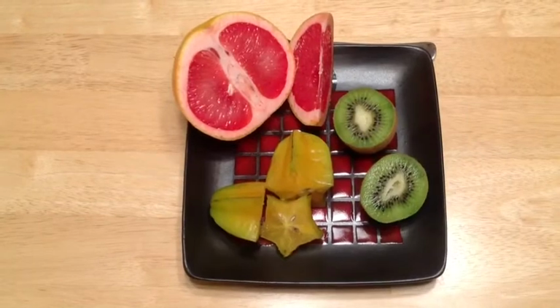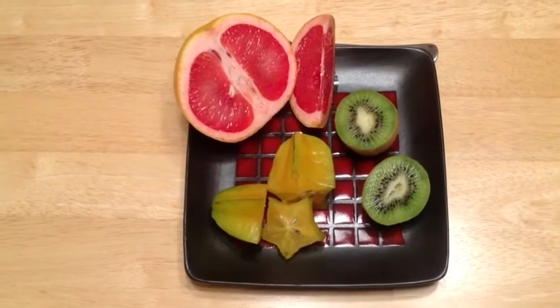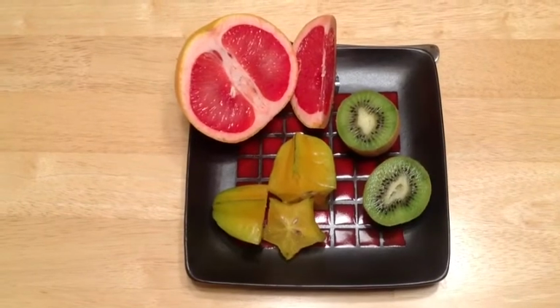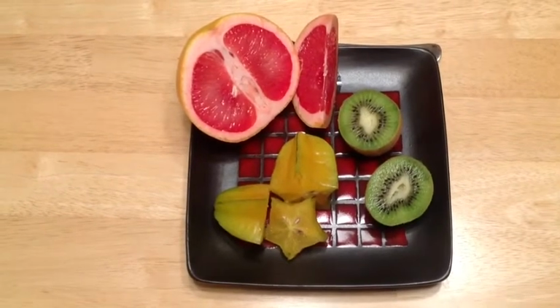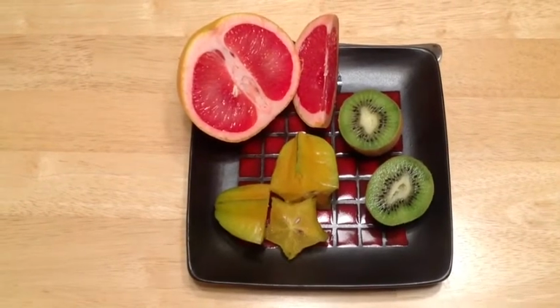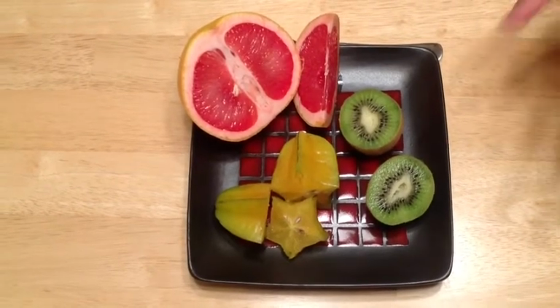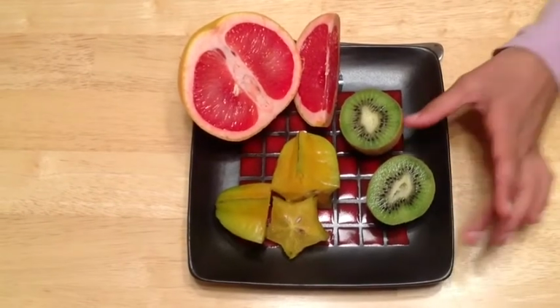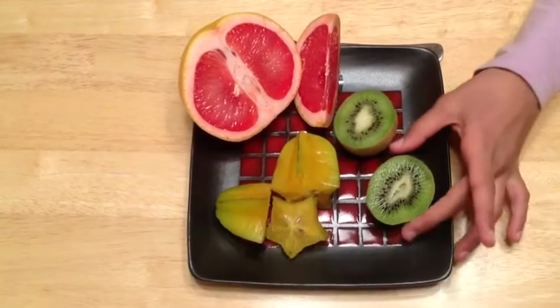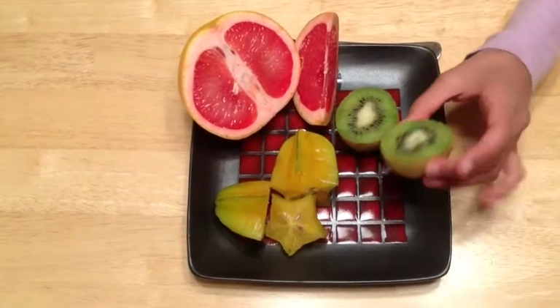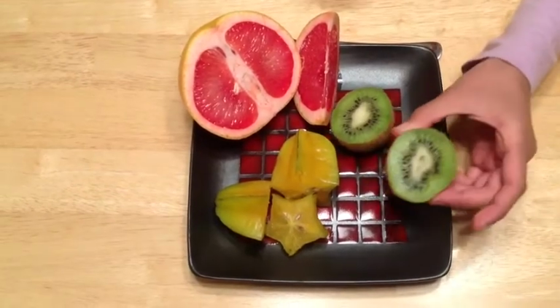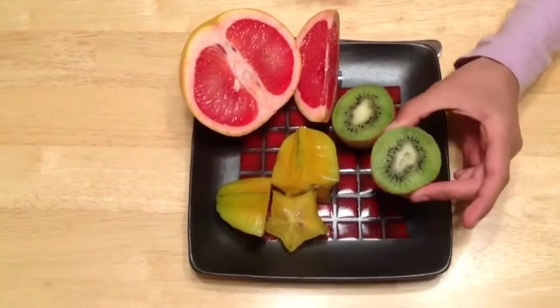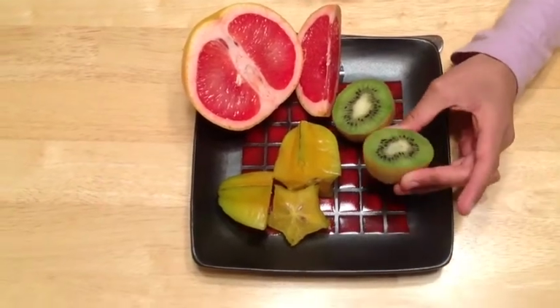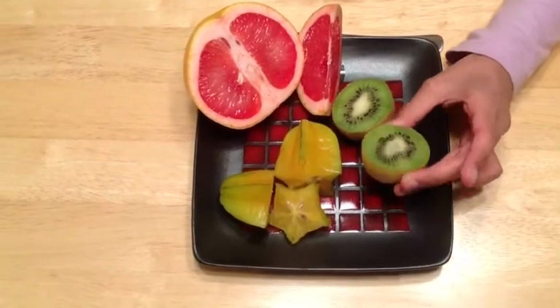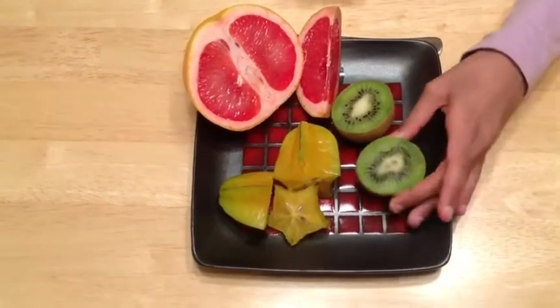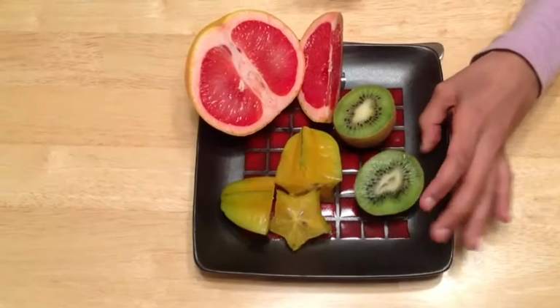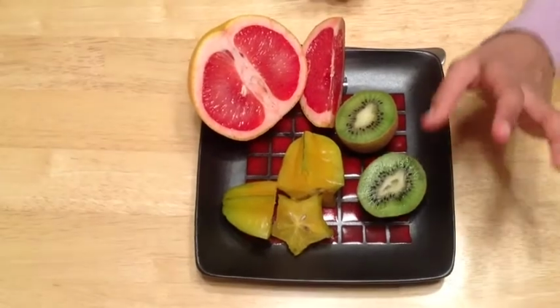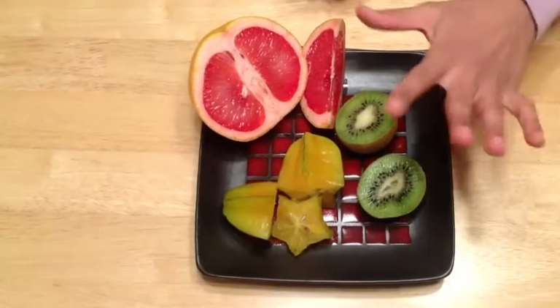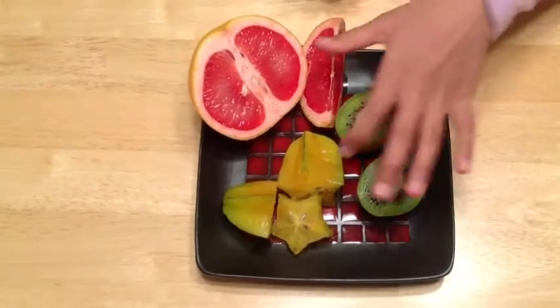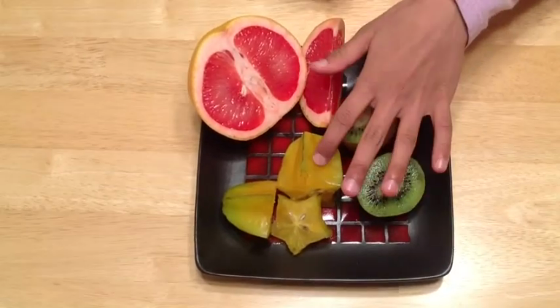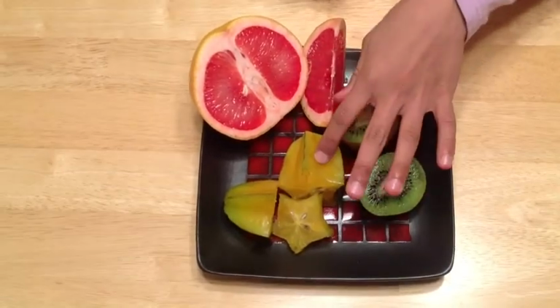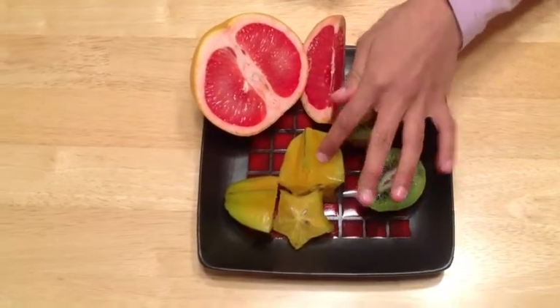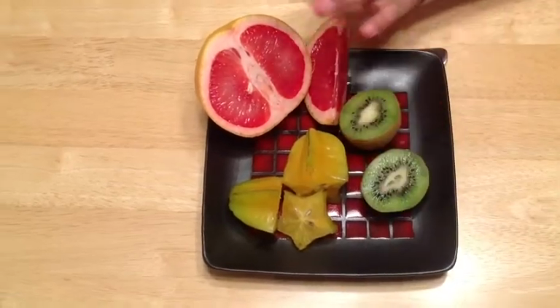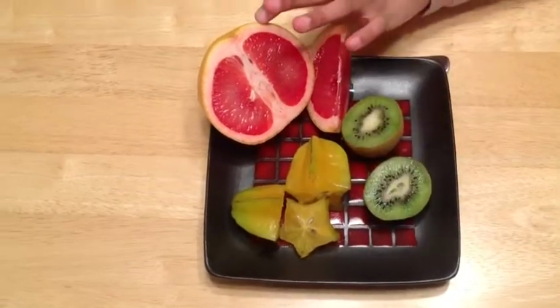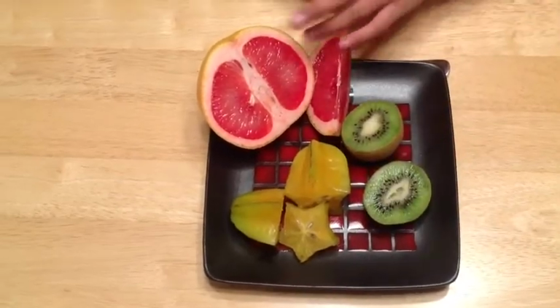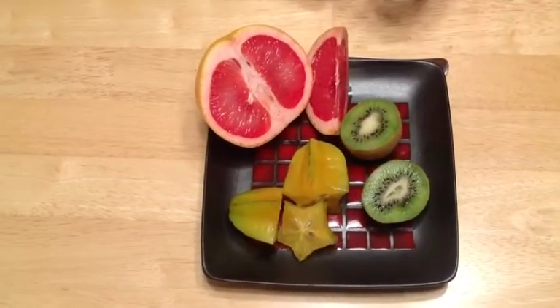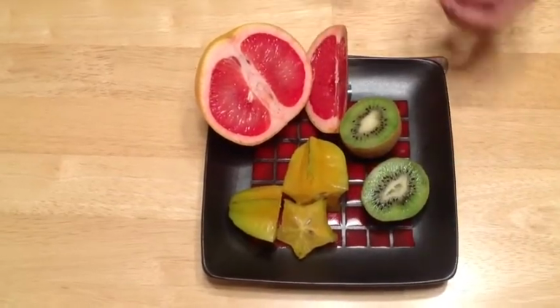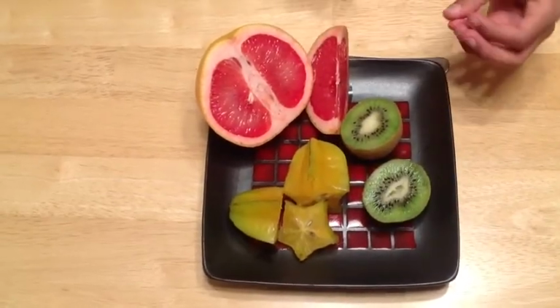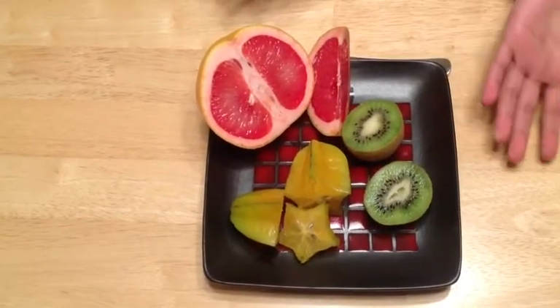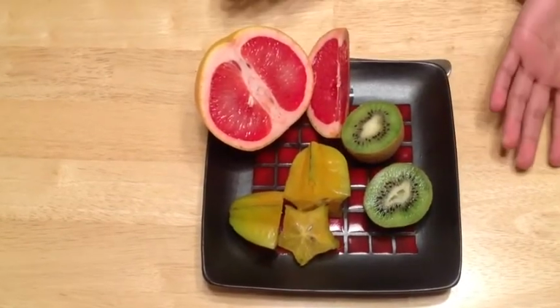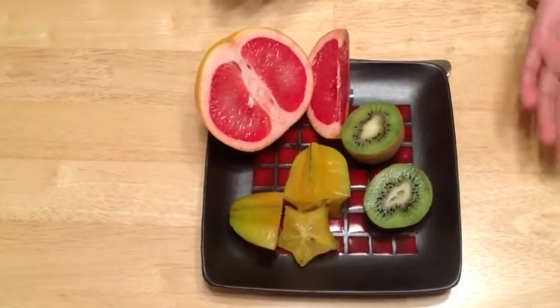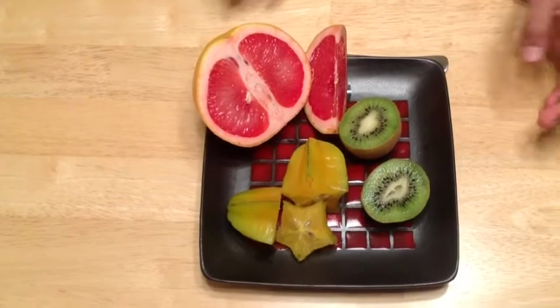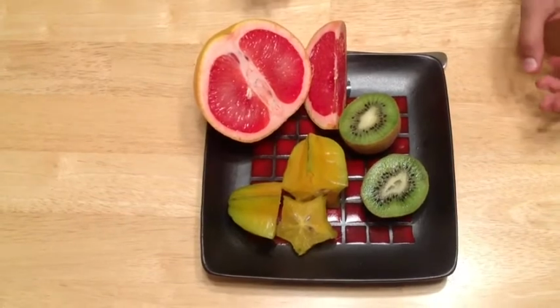Finally, the fruit. I have tried this kiwi before, but I haven't tried the star fruit or grapefruit. I'm going to see if they're good or not good.